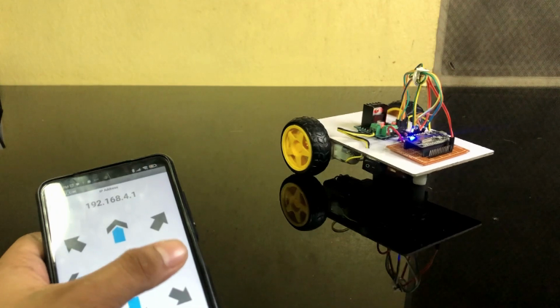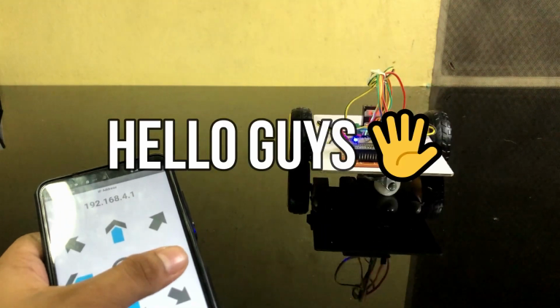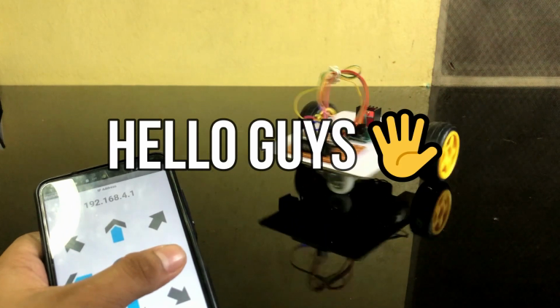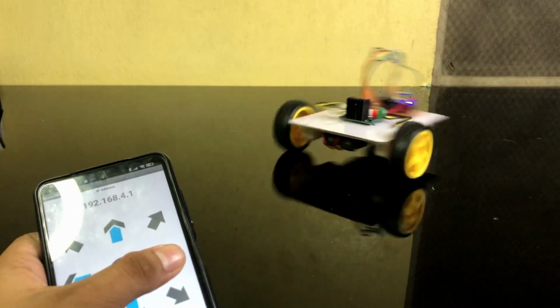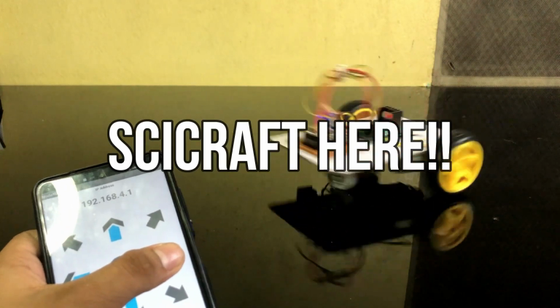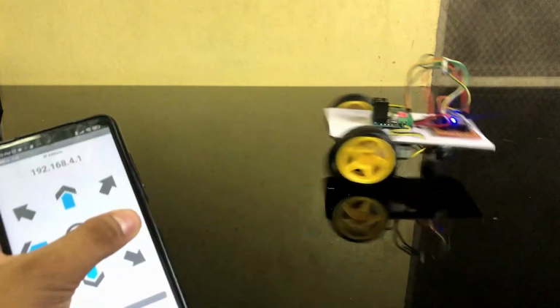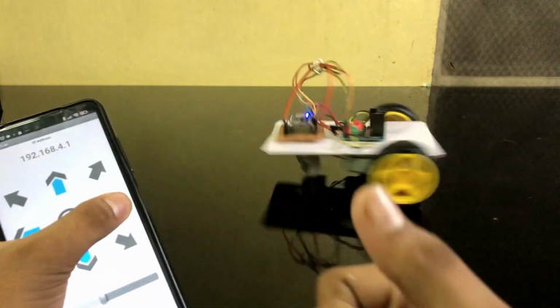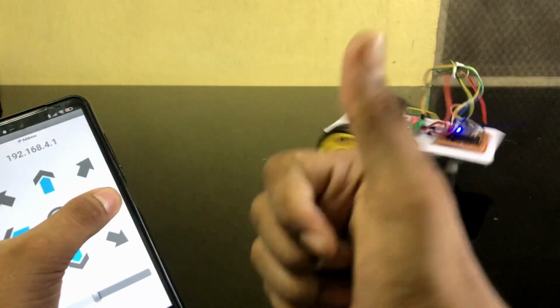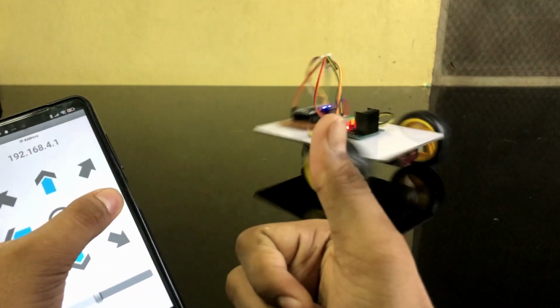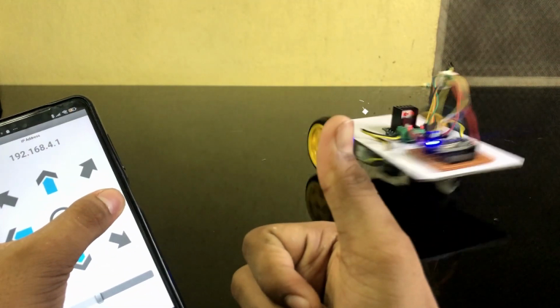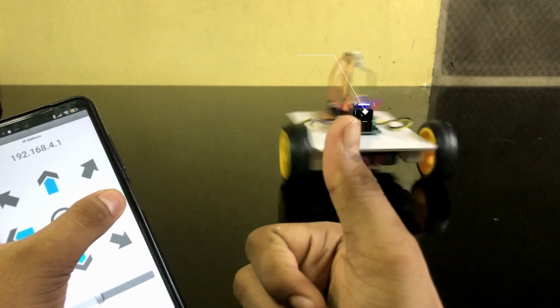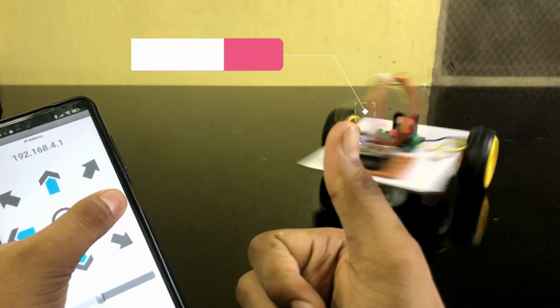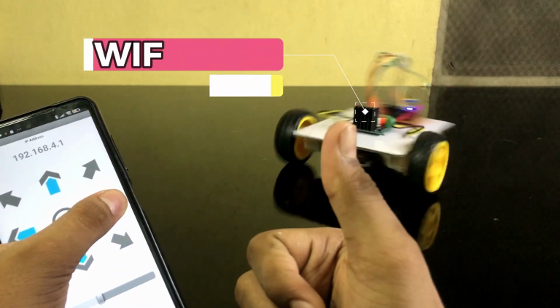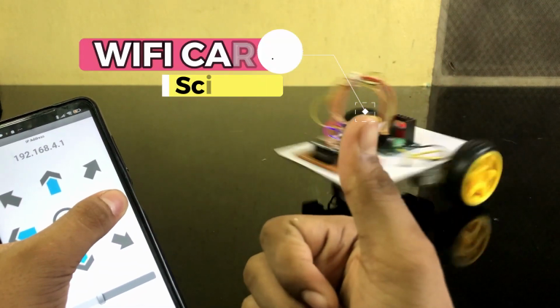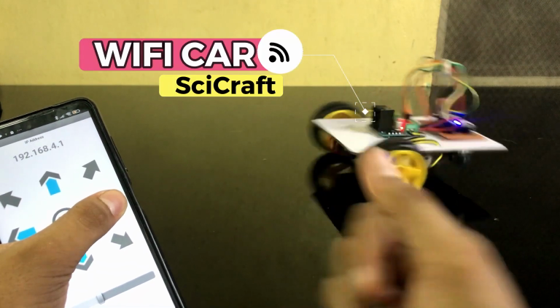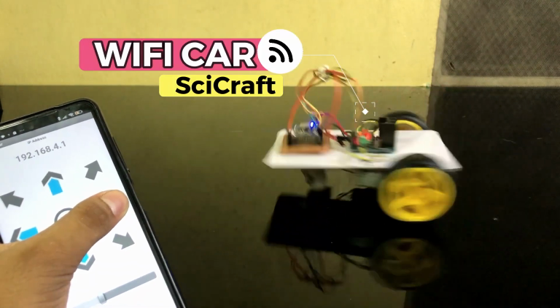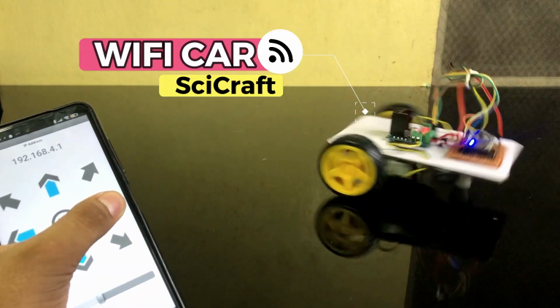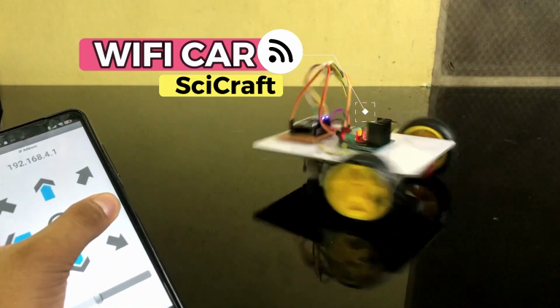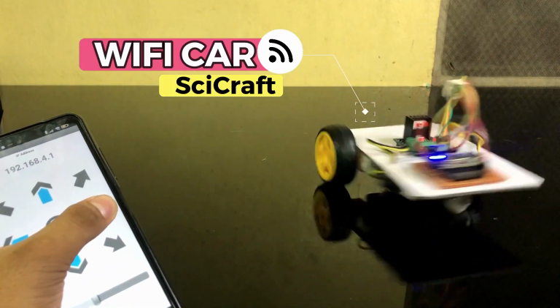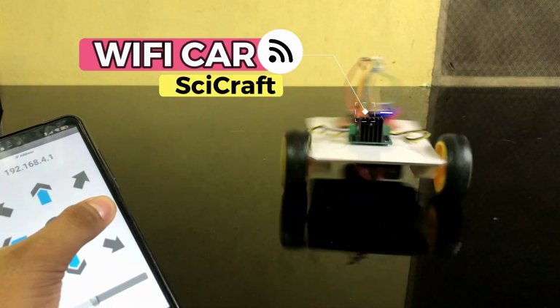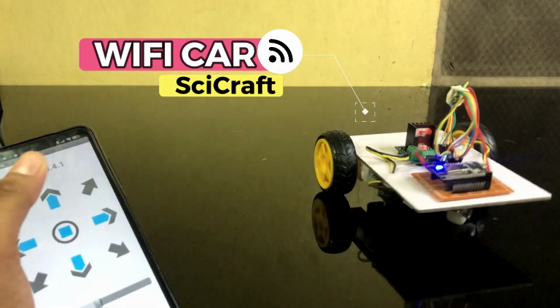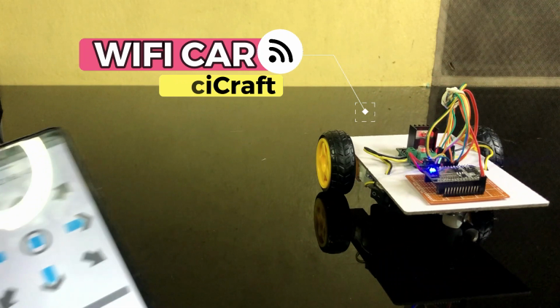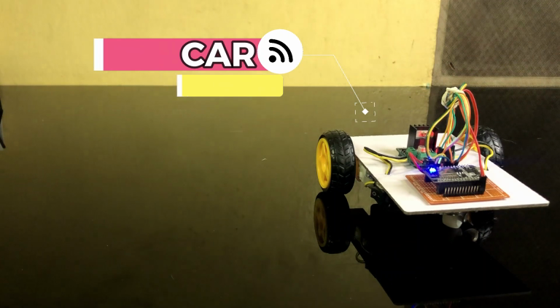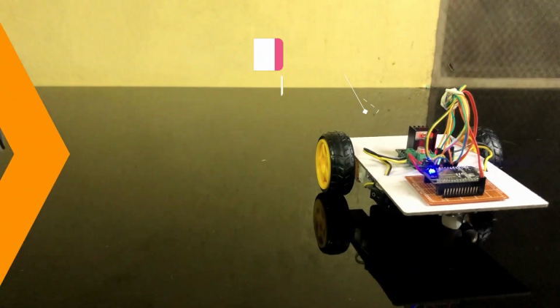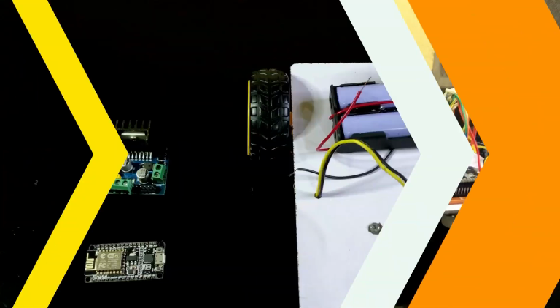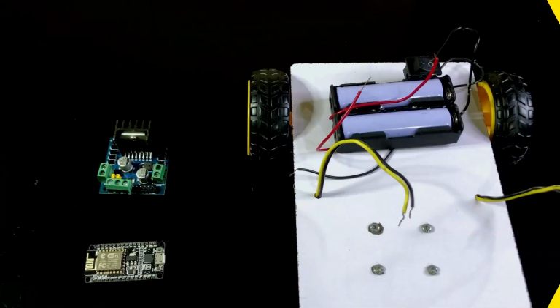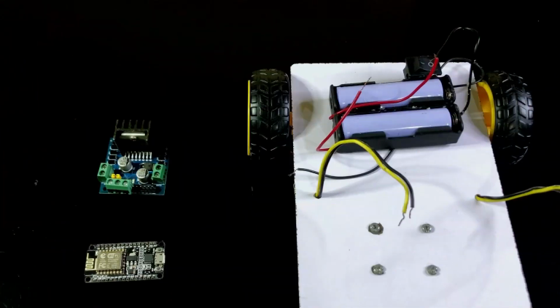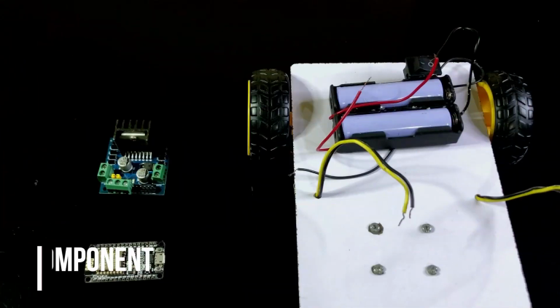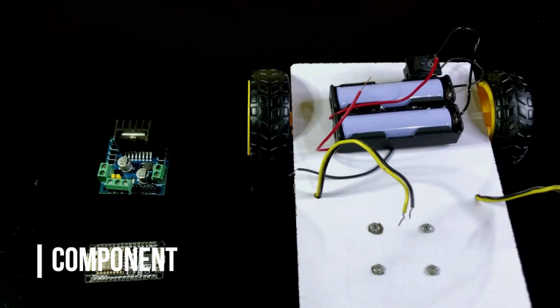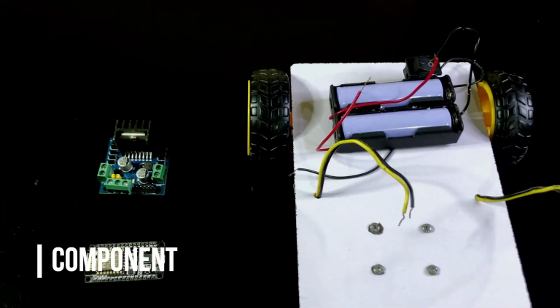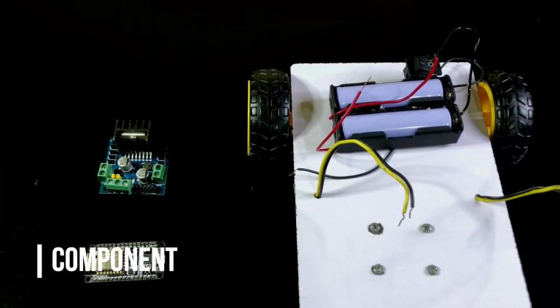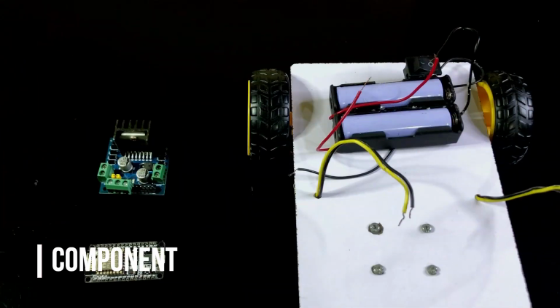Hey, hello guys, this is iCraft here. In today's video we are making a Wi-Fi car using NodeMCU. Let's start by going over the components we will need for this project.